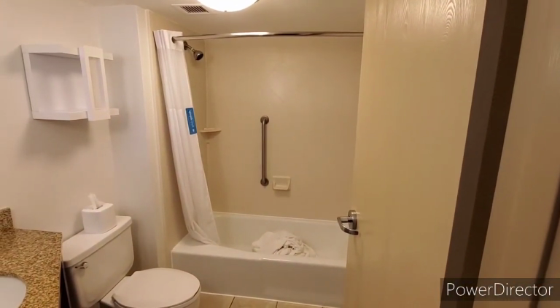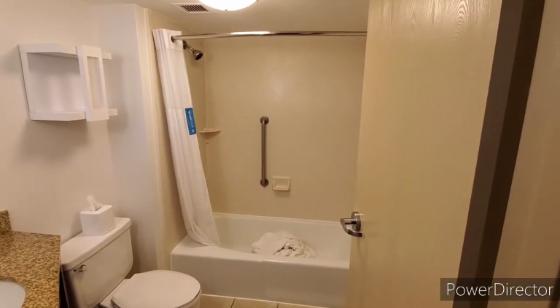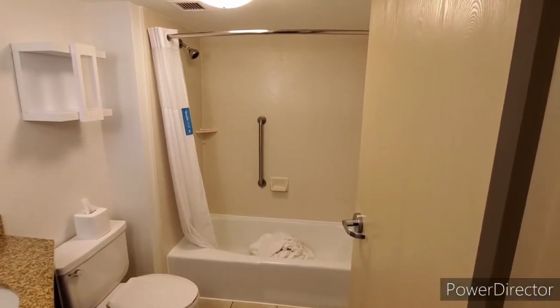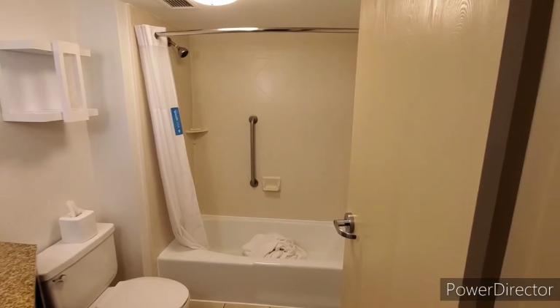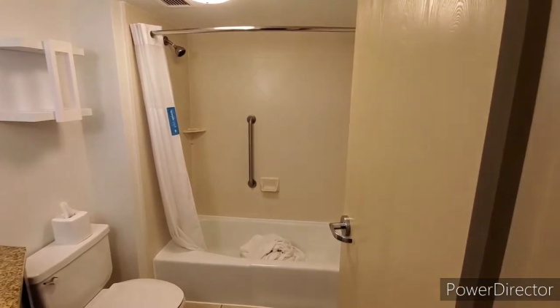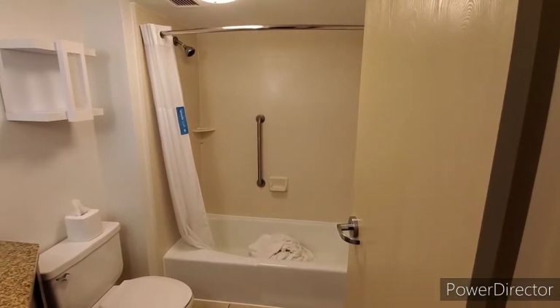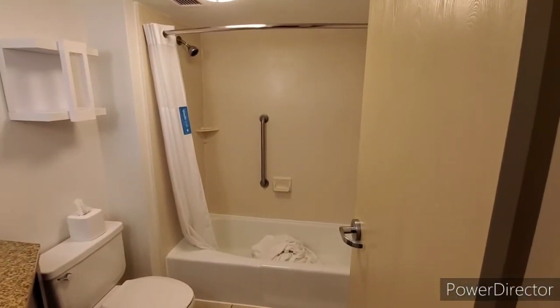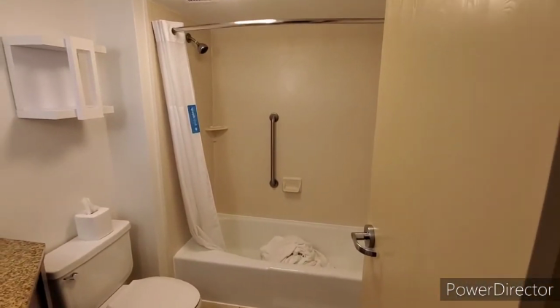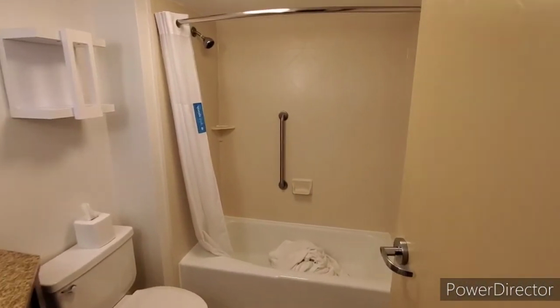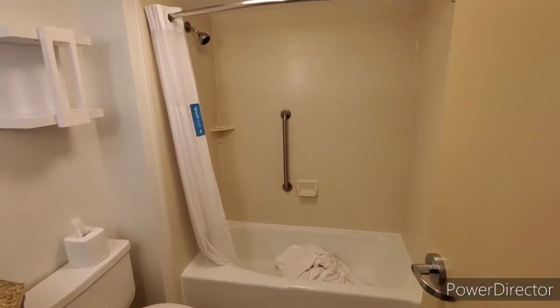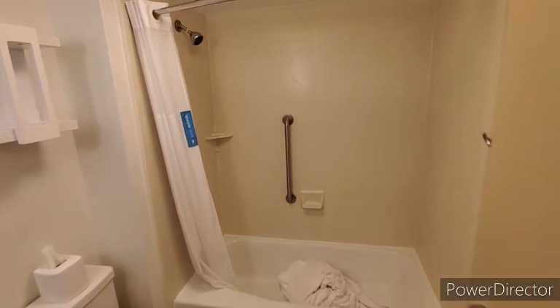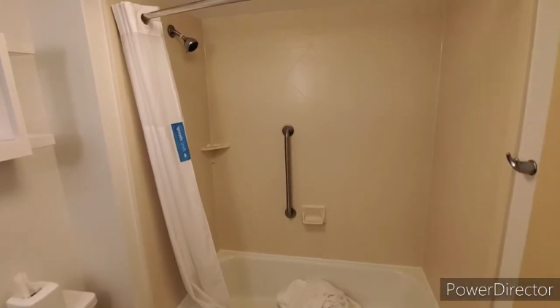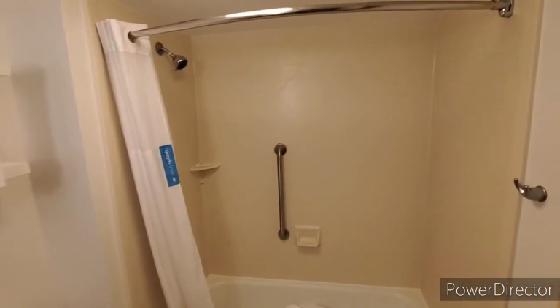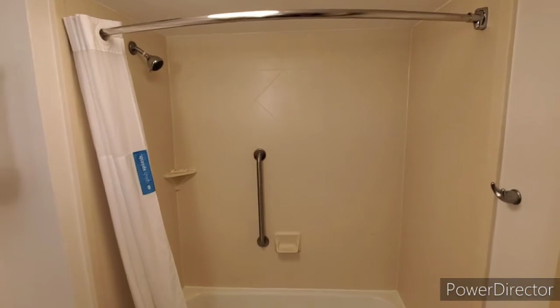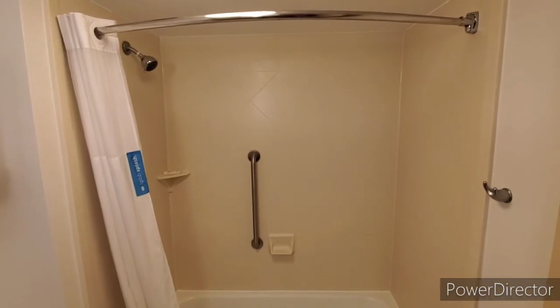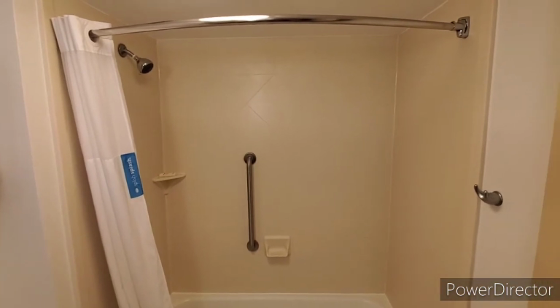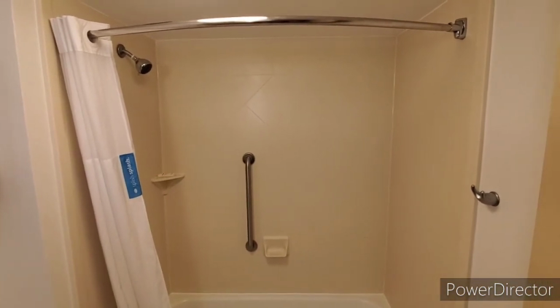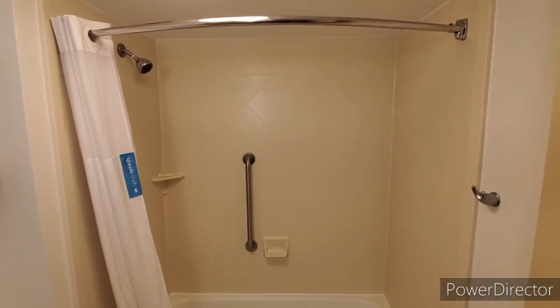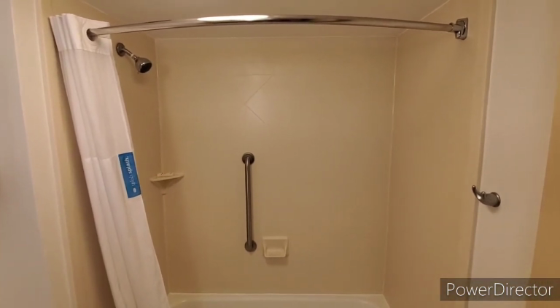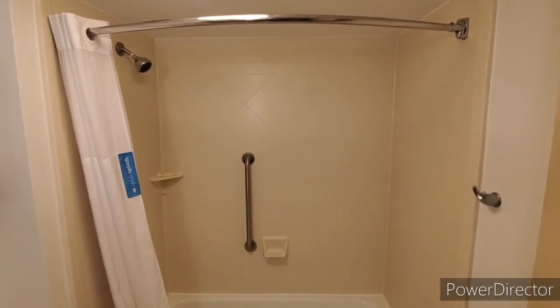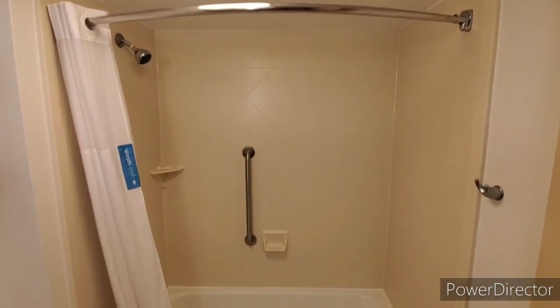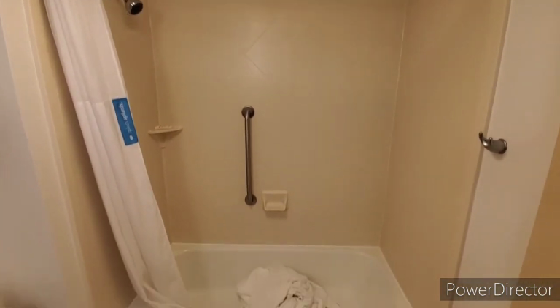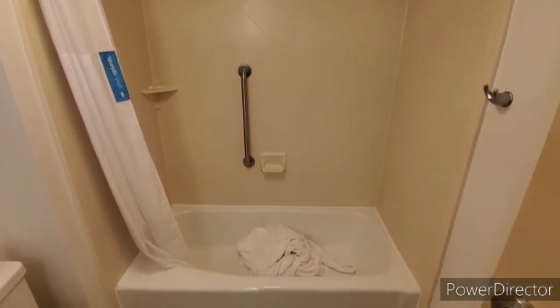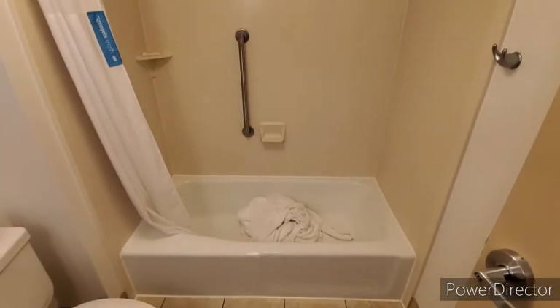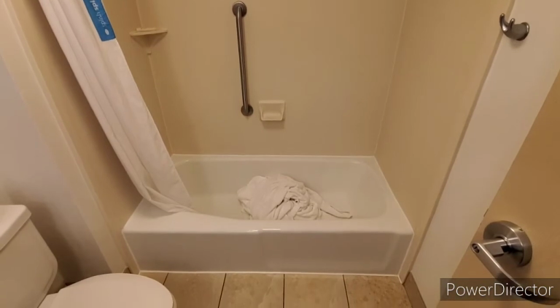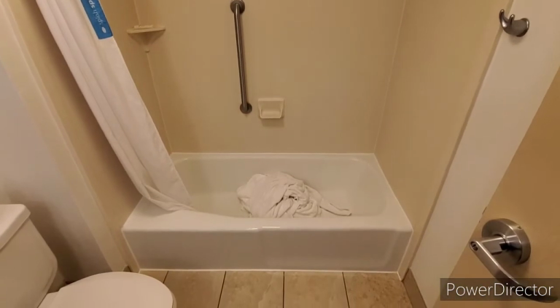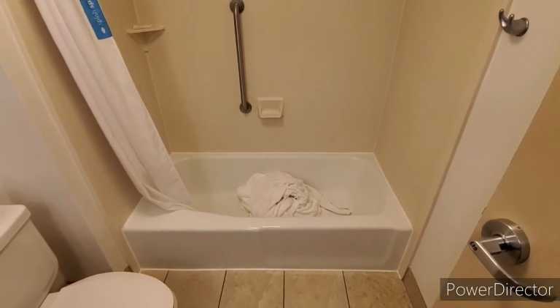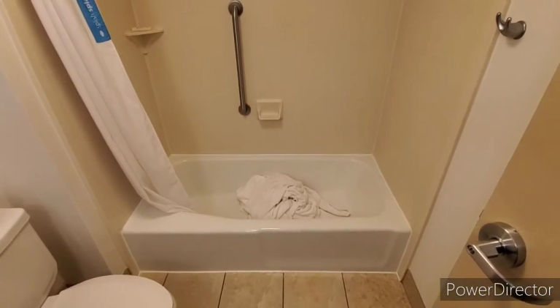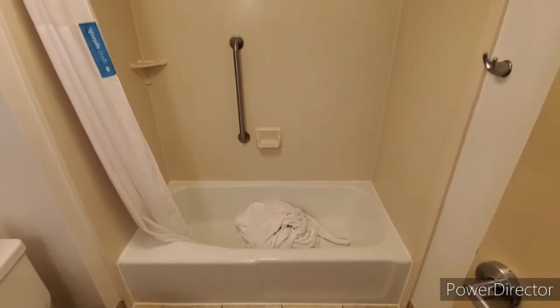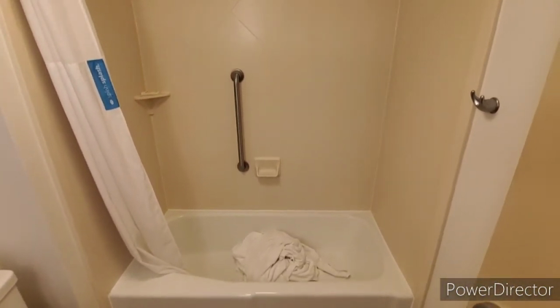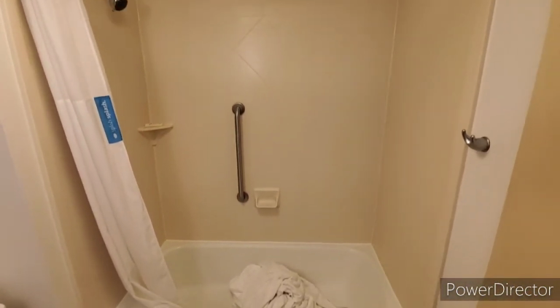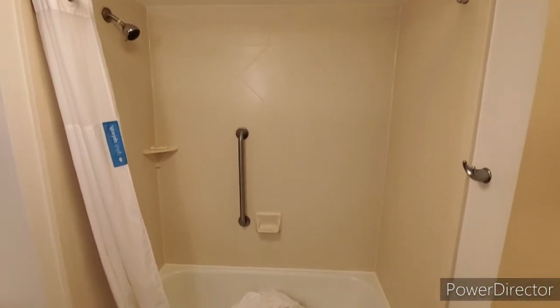As I come into the bathroom, you can see that unlike a lot of the more modern hotels, they still have the shower-tub combination with the shower curtain, as opposed to sliding doors or opening doors.